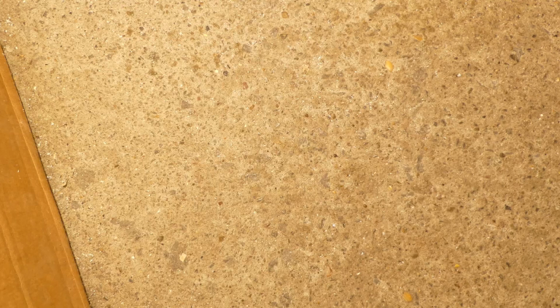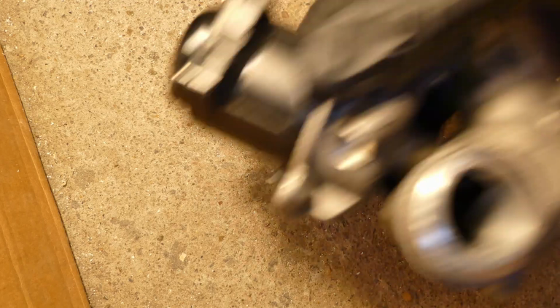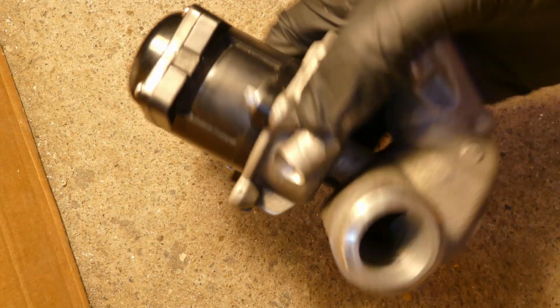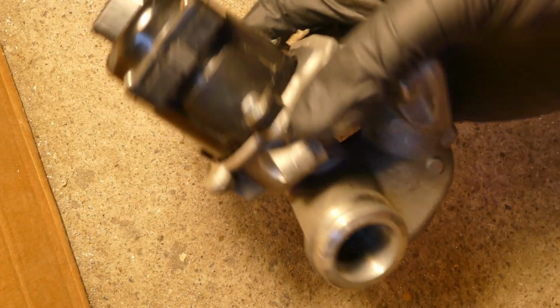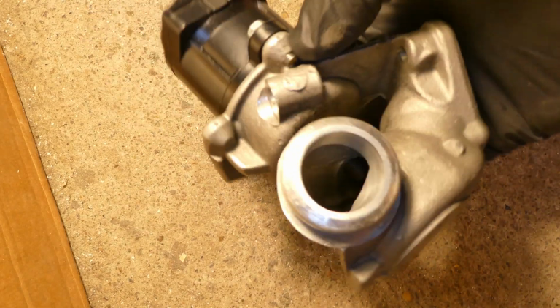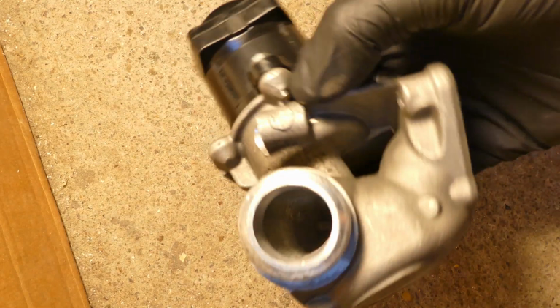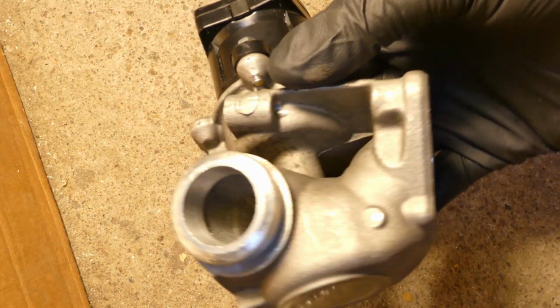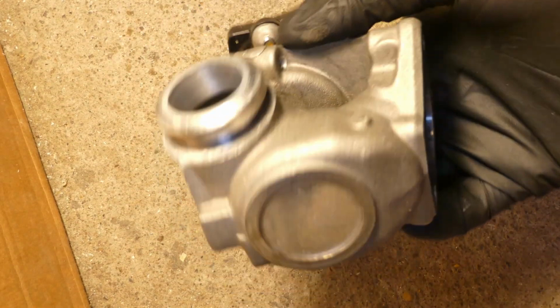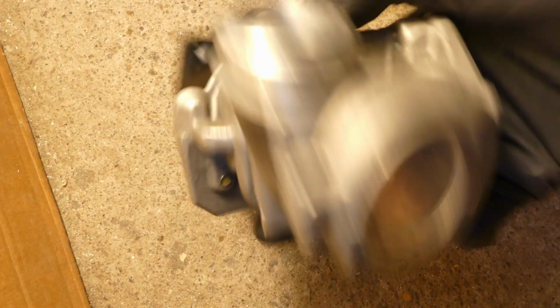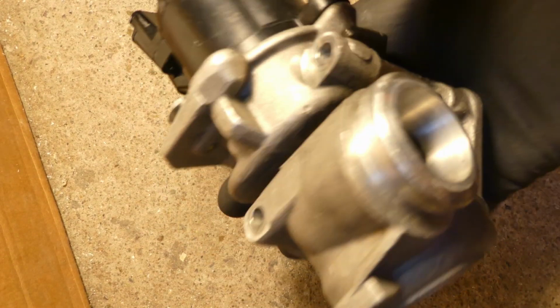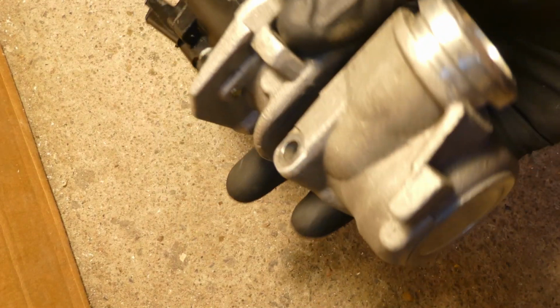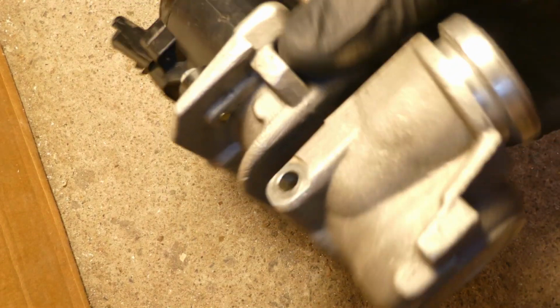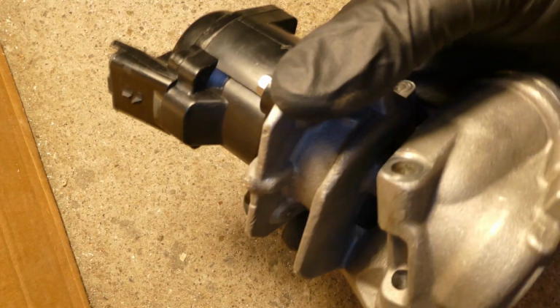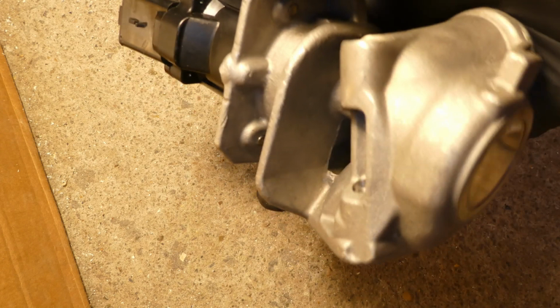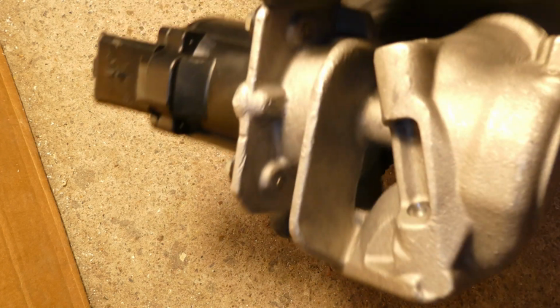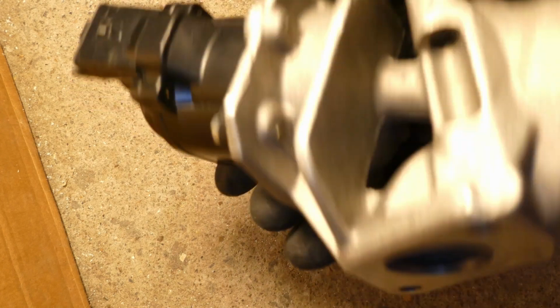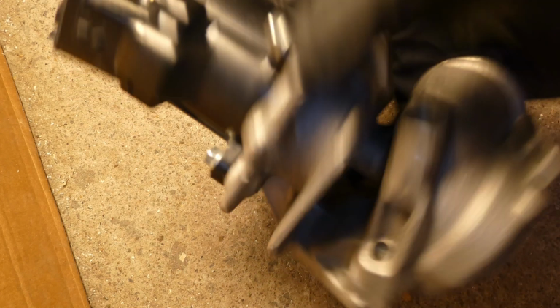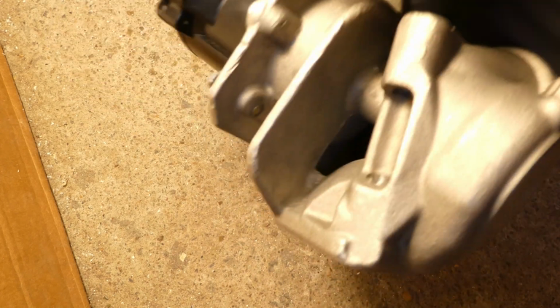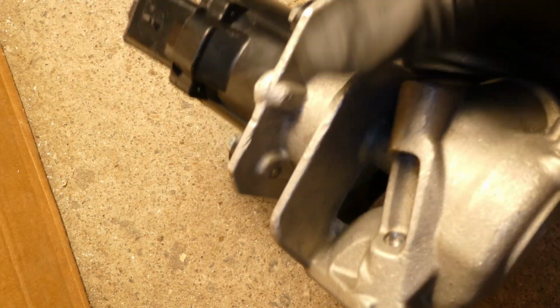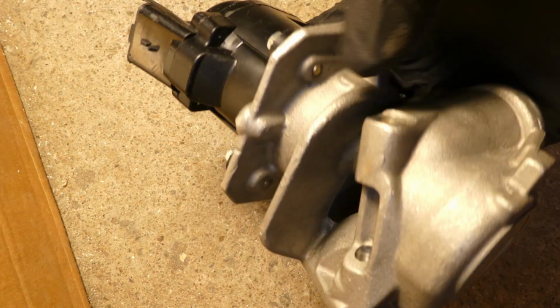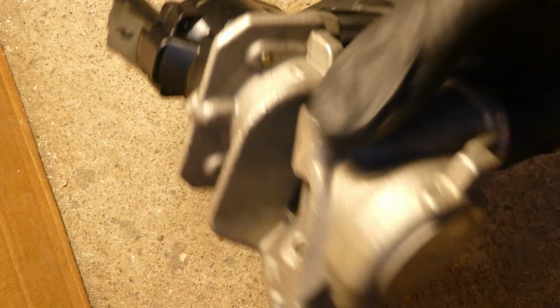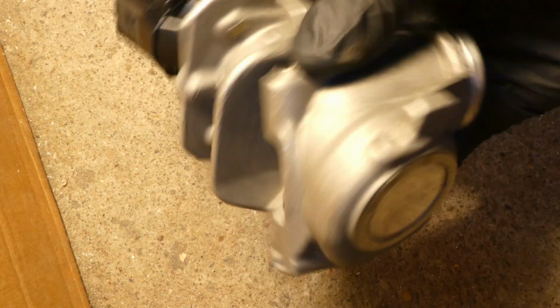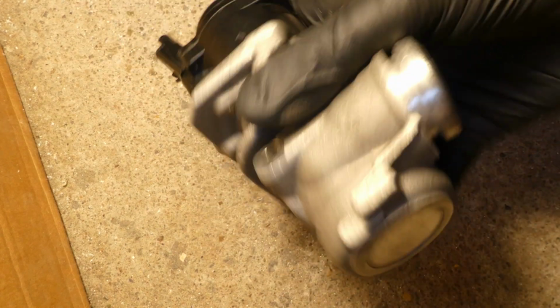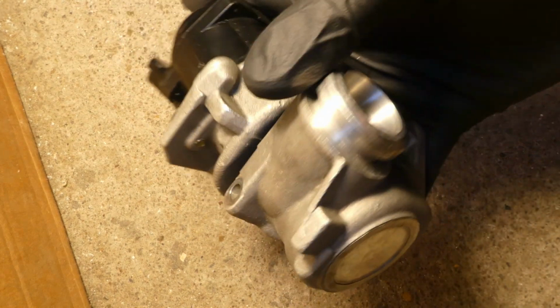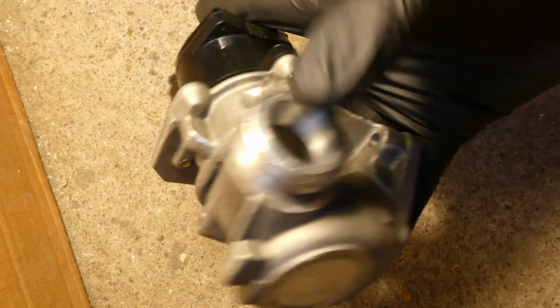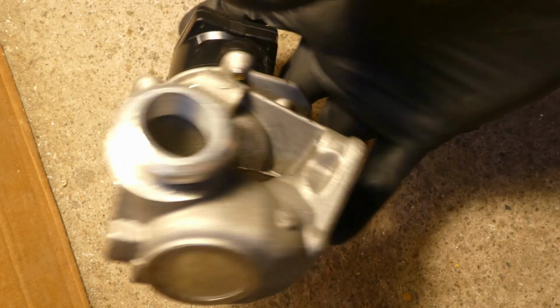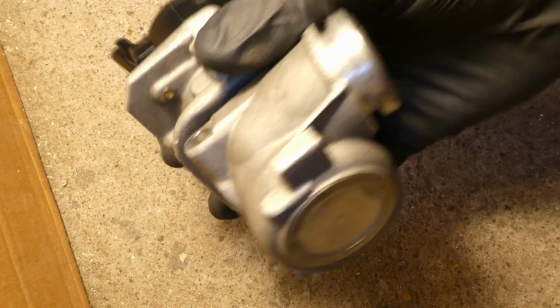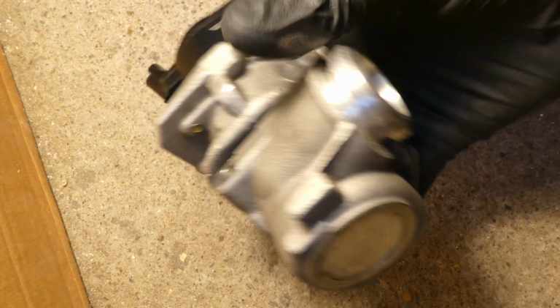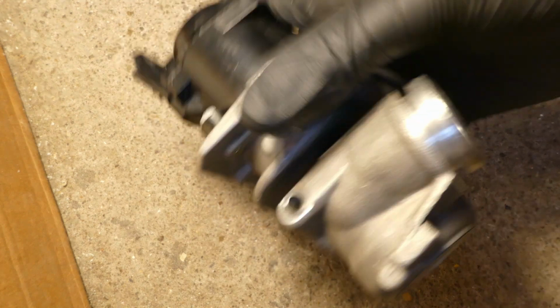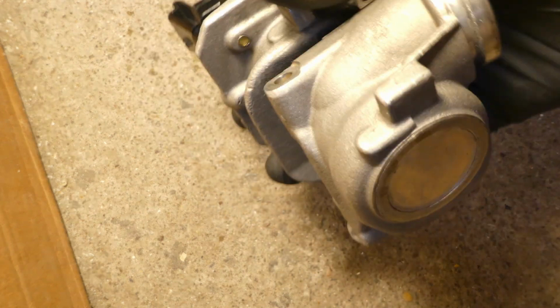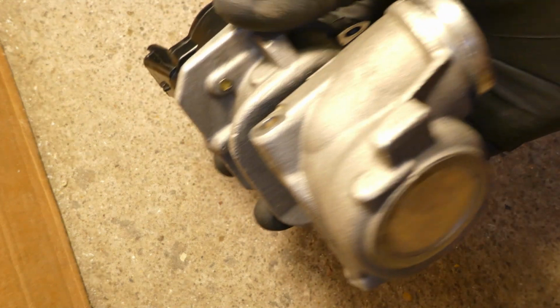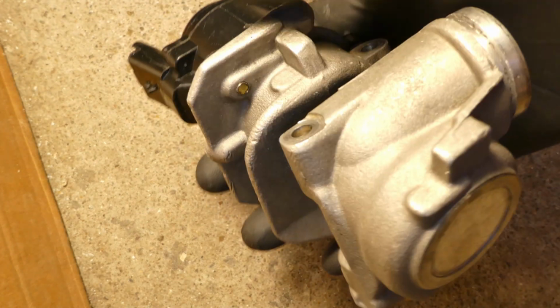So what is this EGR valve actually made of? Well, it's made of aluminium — just because it's an excellent heat conductor. When the engine gases go through it, it doesn't get too hot.